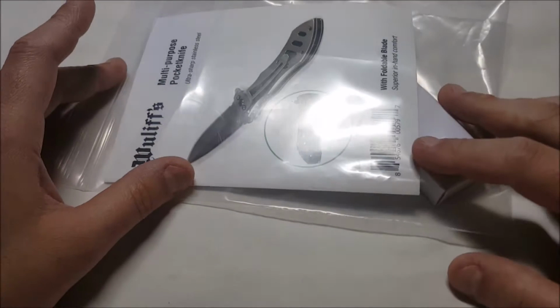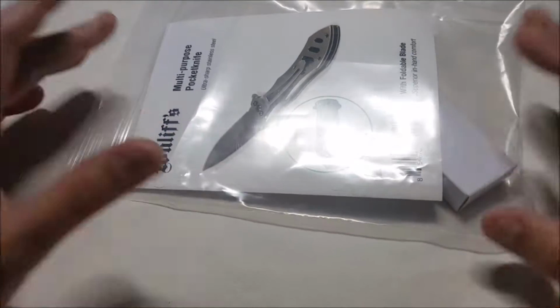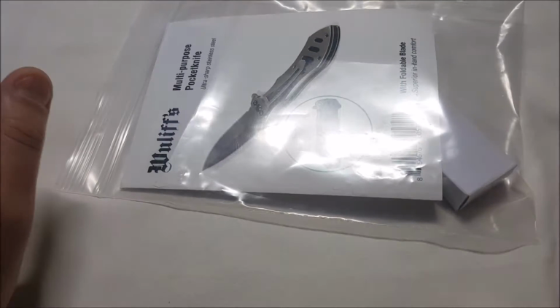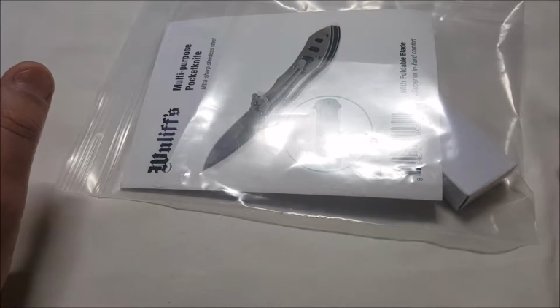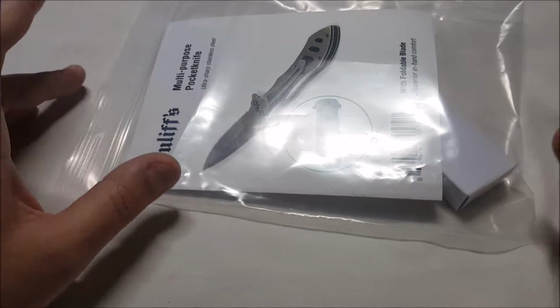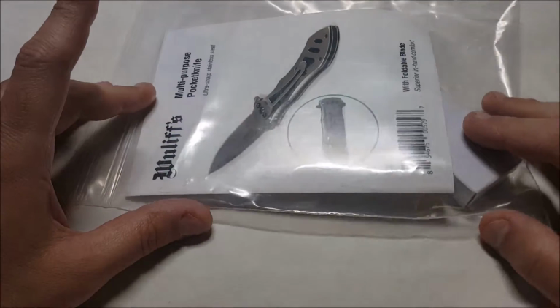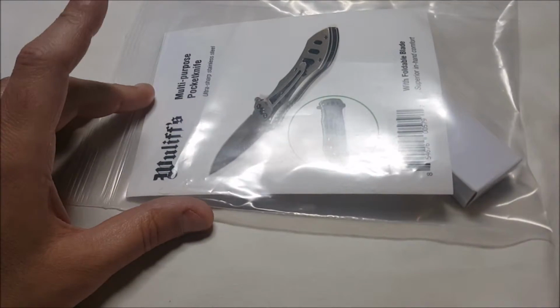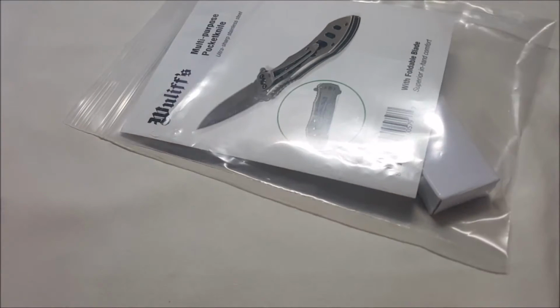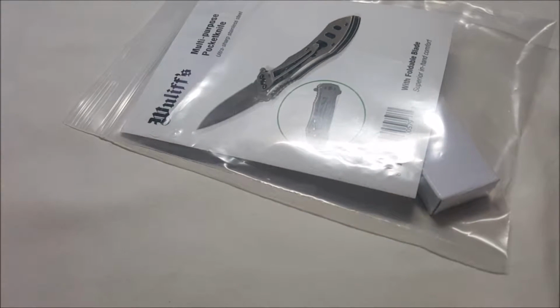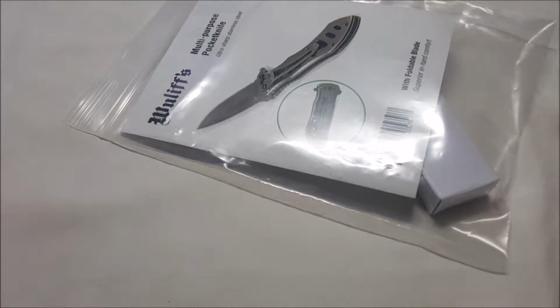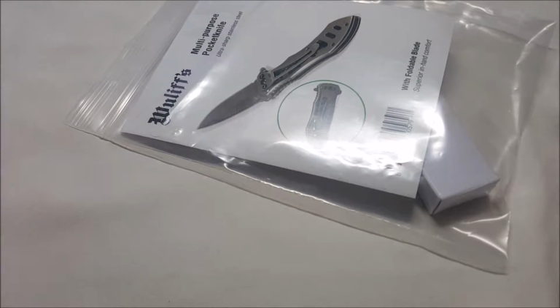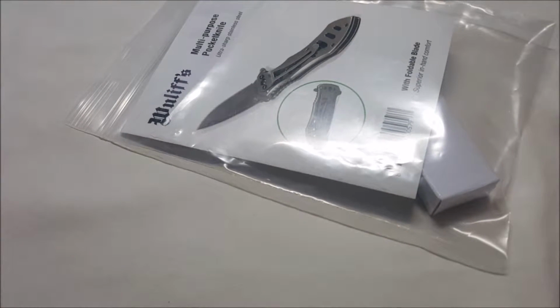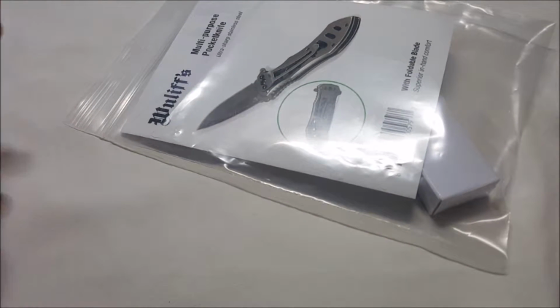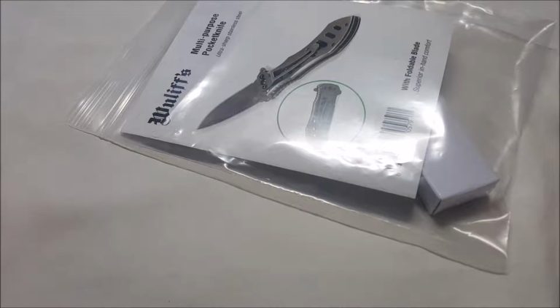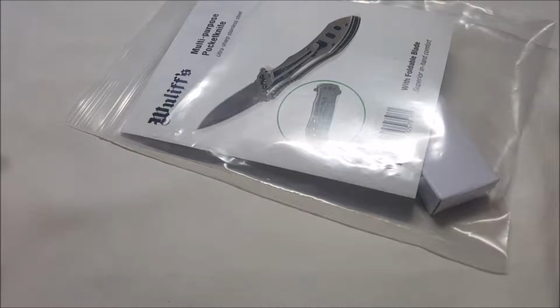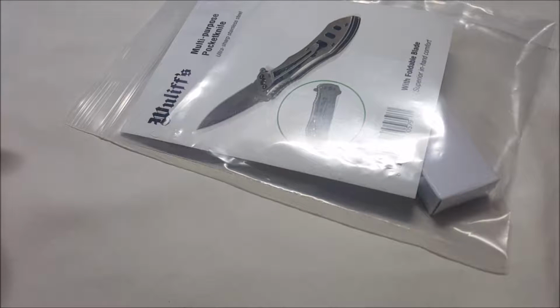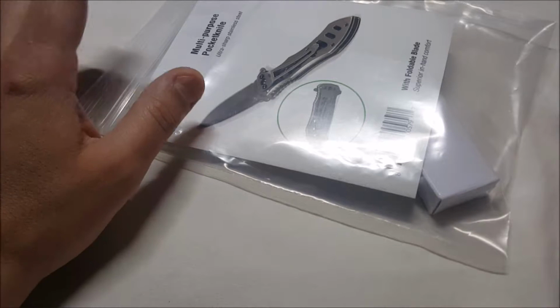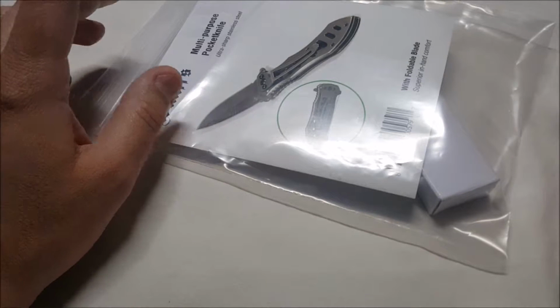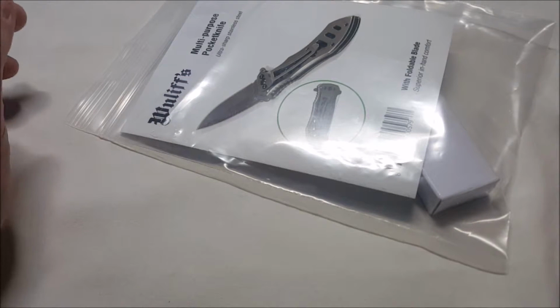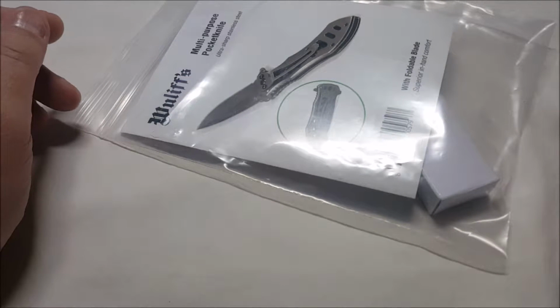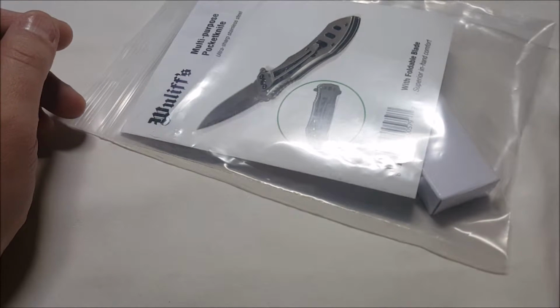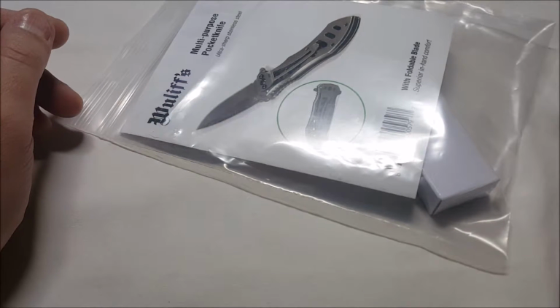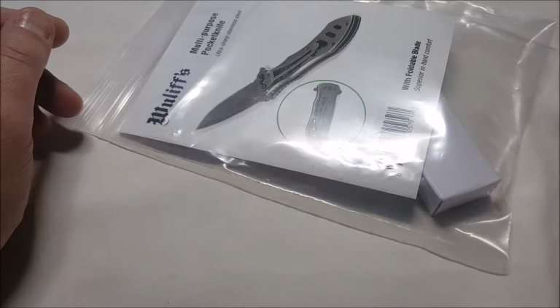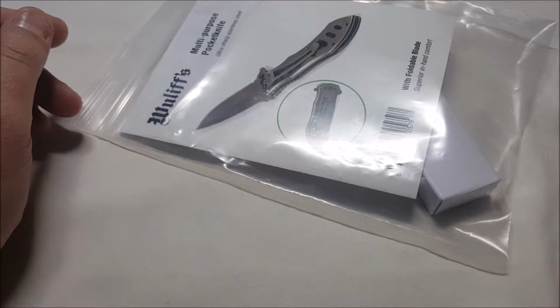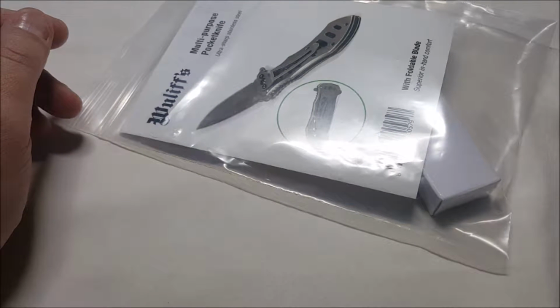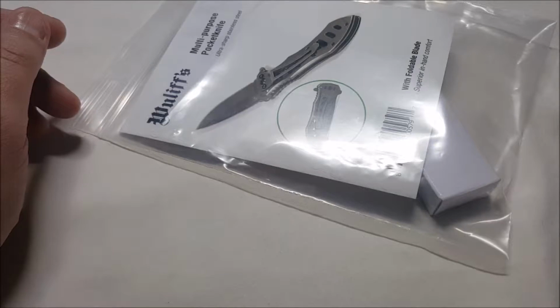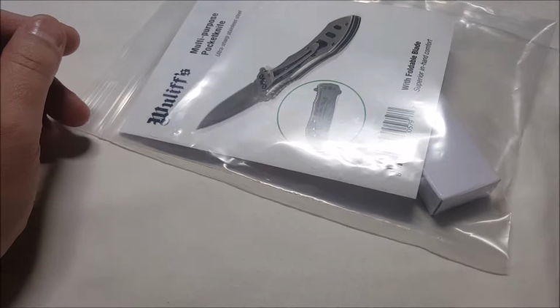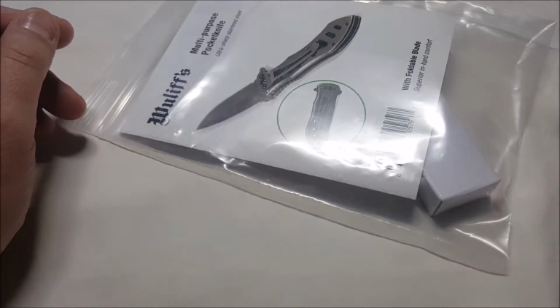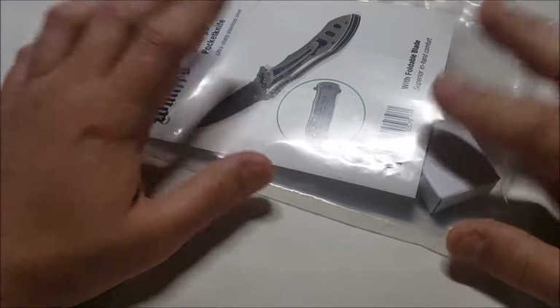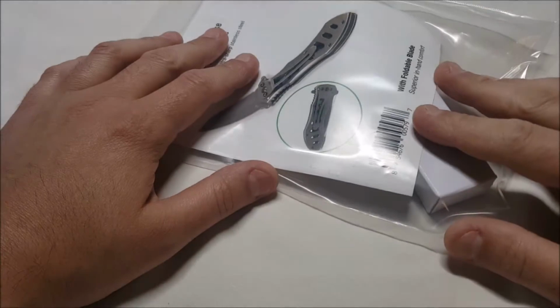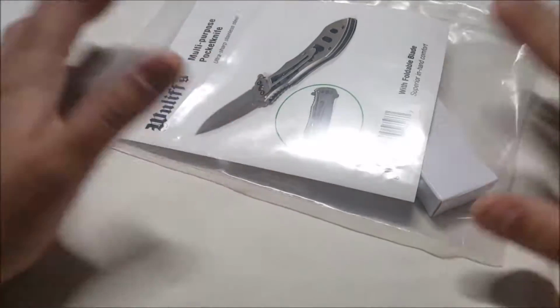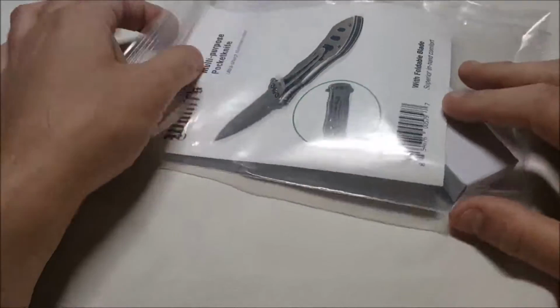The full title is: the Wuliff Tactical Knife with photo blade, six and a half inch overall length, stainless steel pocket knife, durable lightweight design, secure locking mechanism, rust resistant, razor sharp blade — all that.